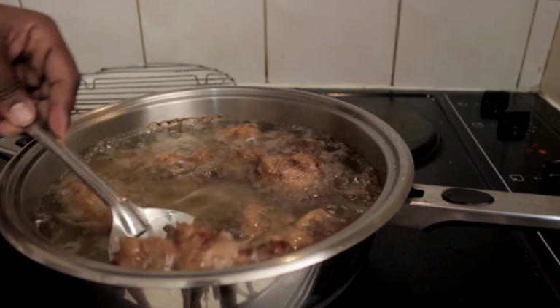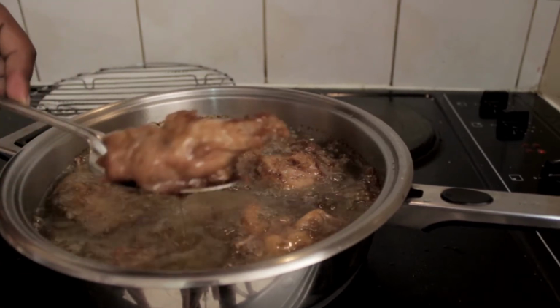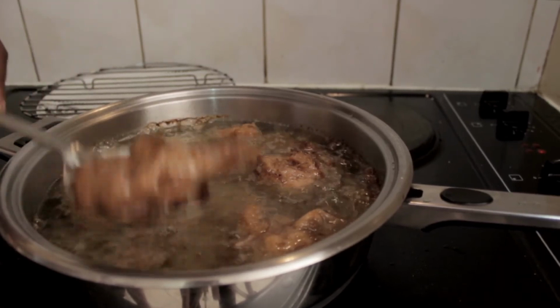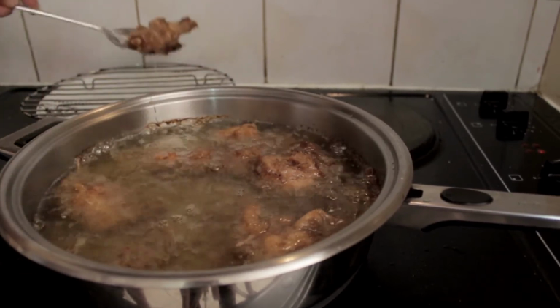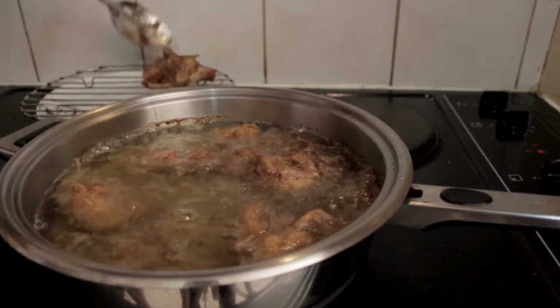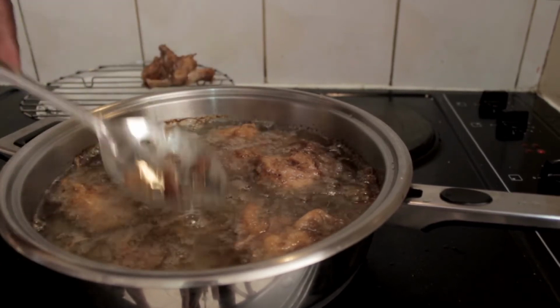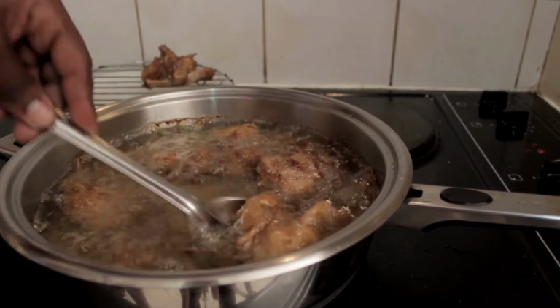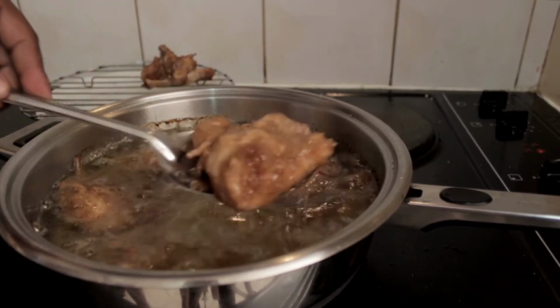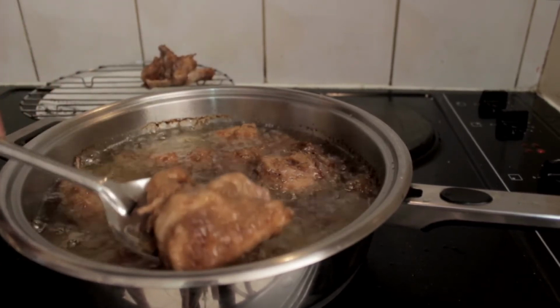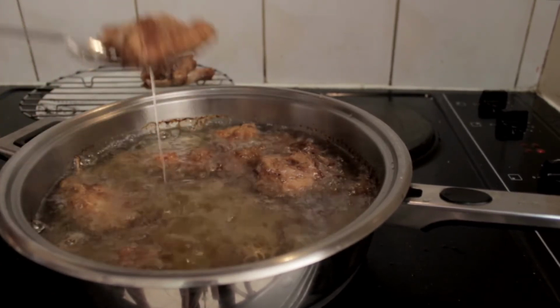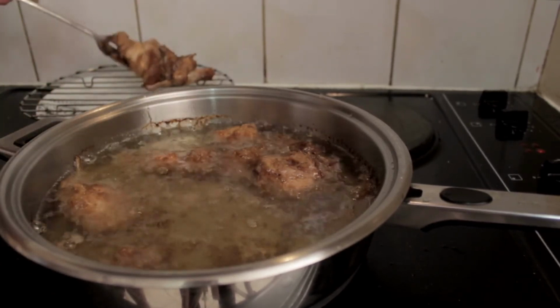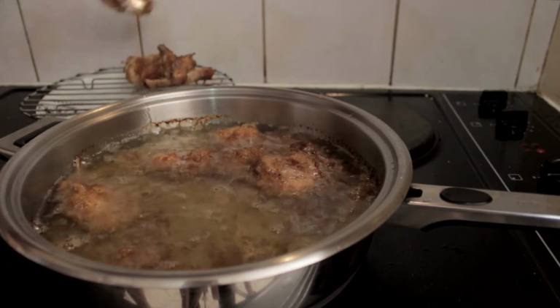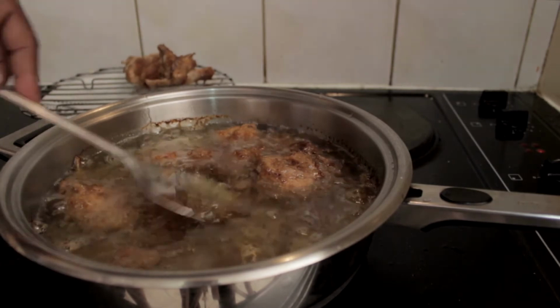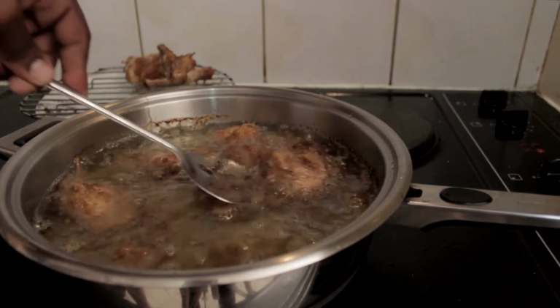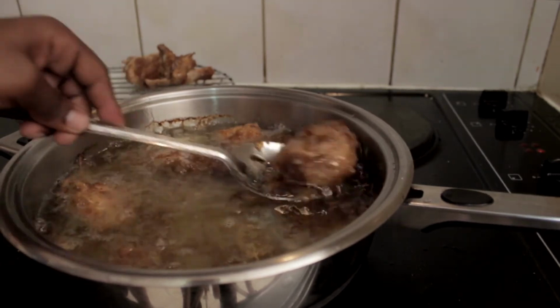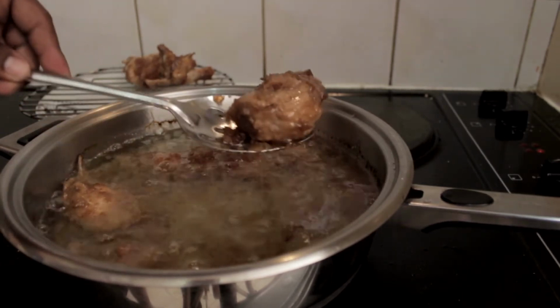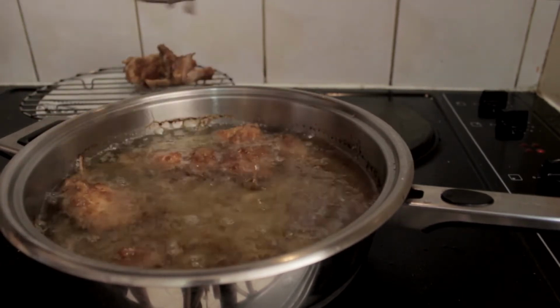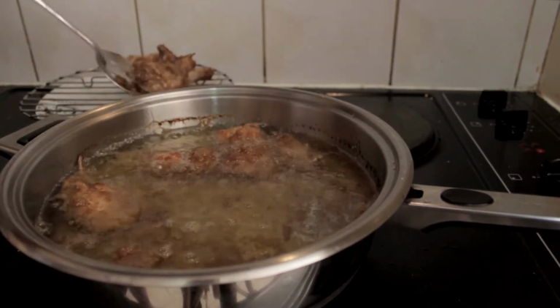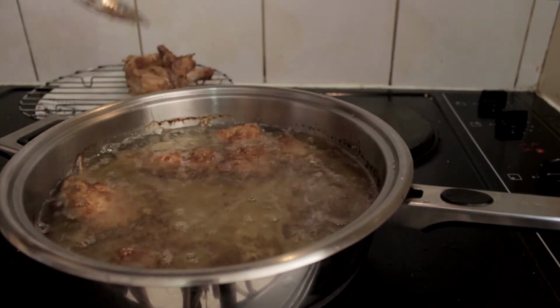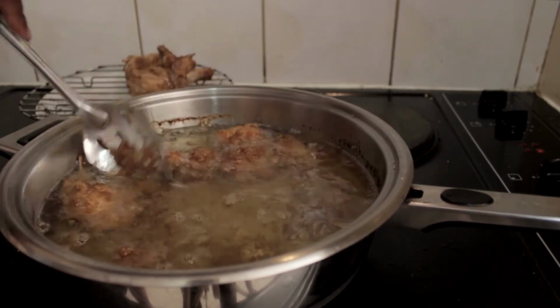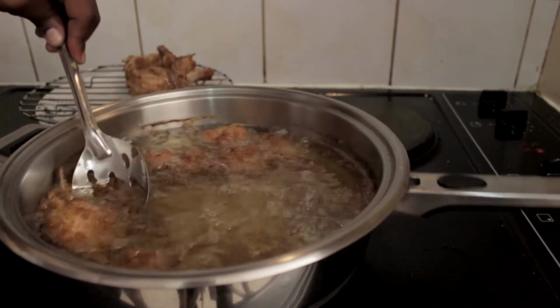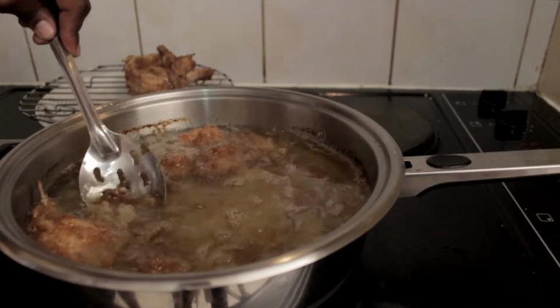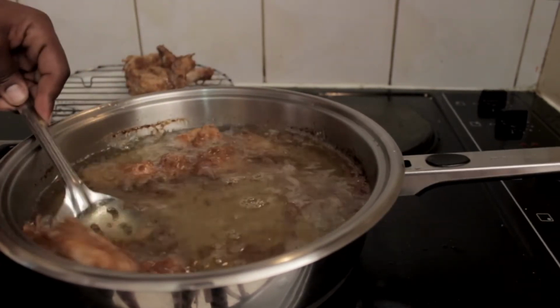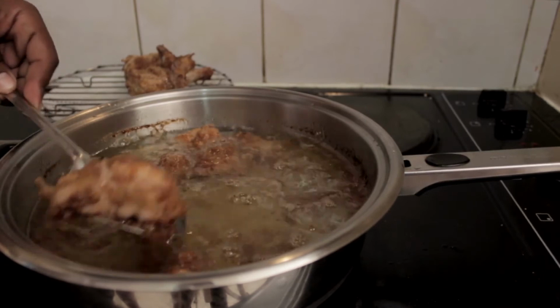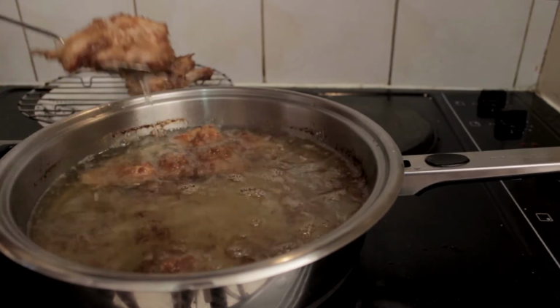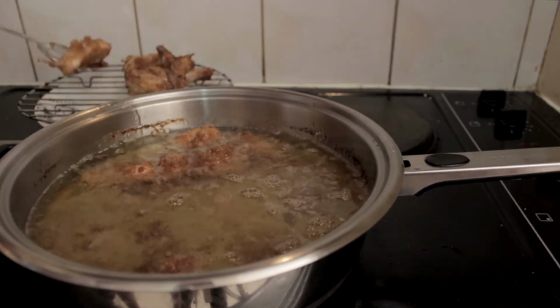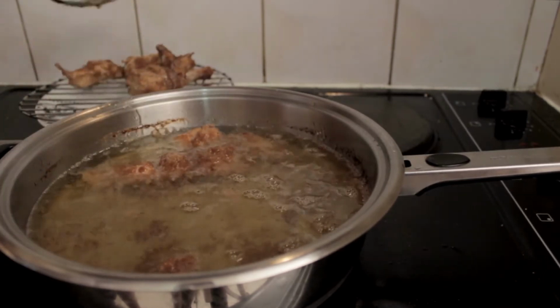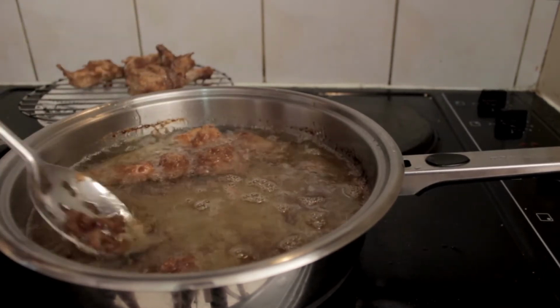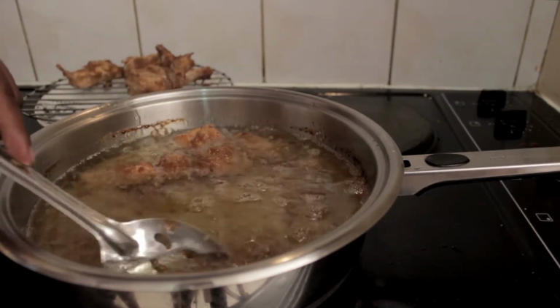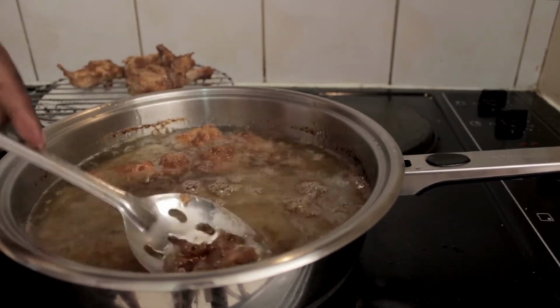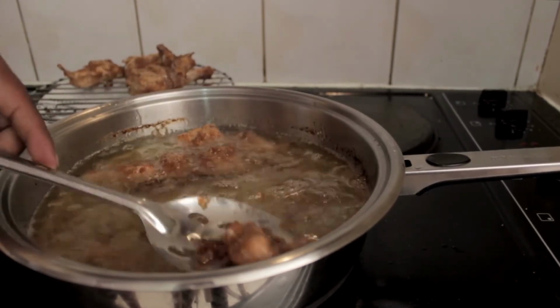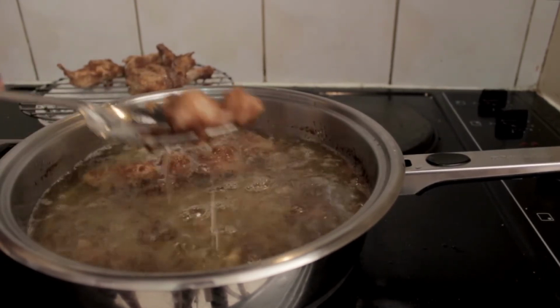Okay, we're going to take out these bad boys and let them cool on a wire rack now. You can see that there's a significant change in color, but we want it even further — not as dark as my soul, but a good dark brown.